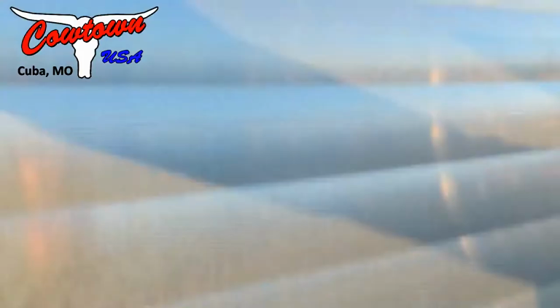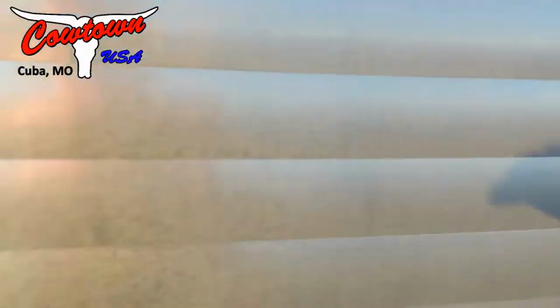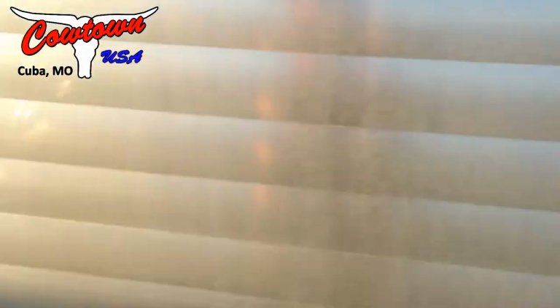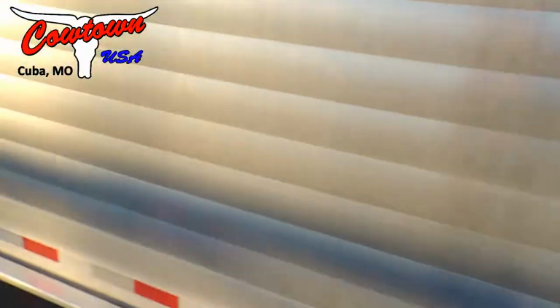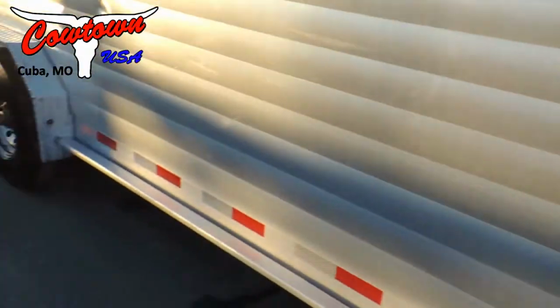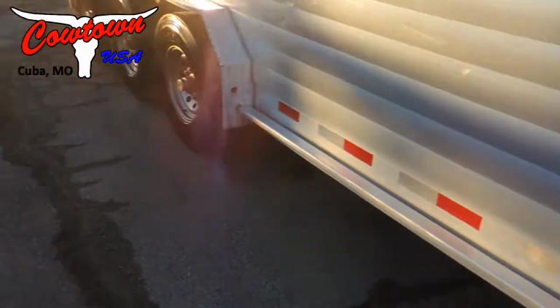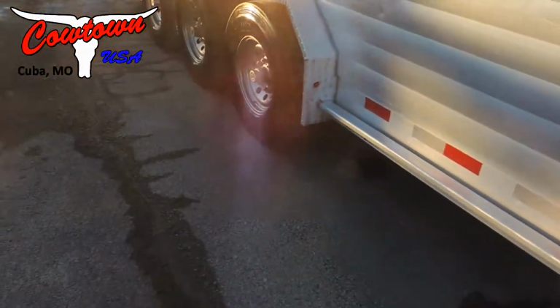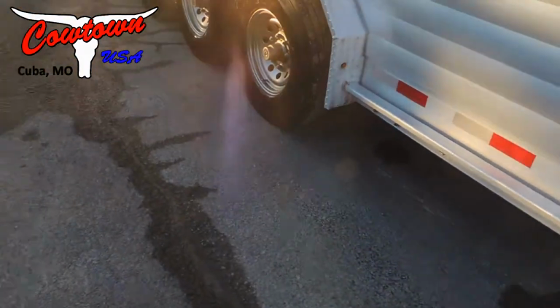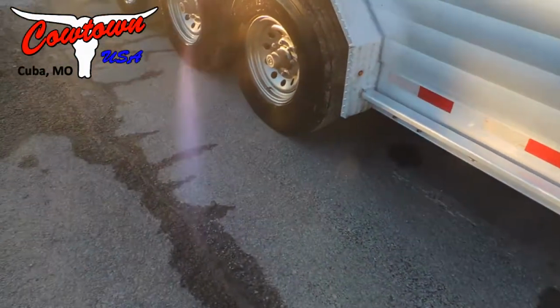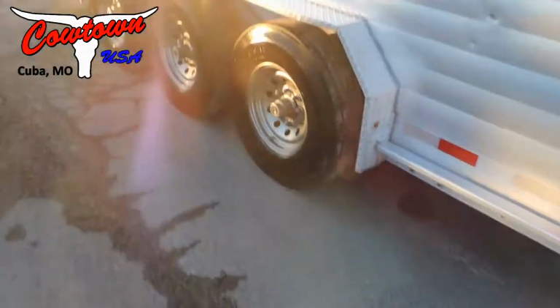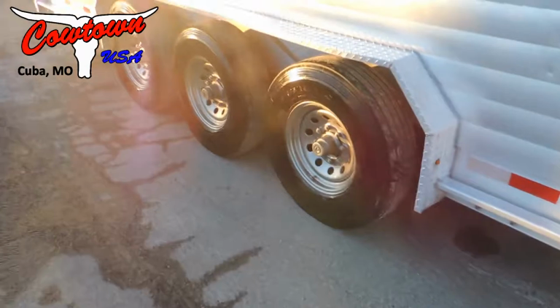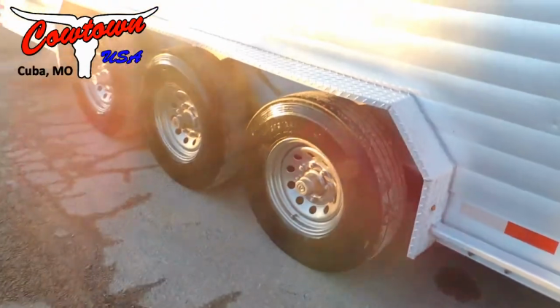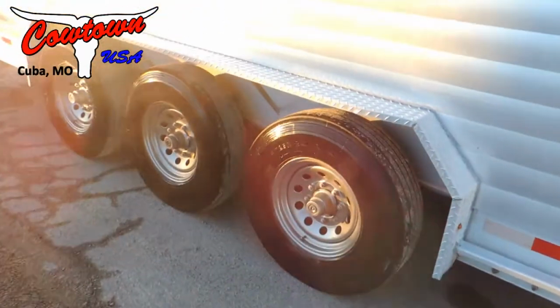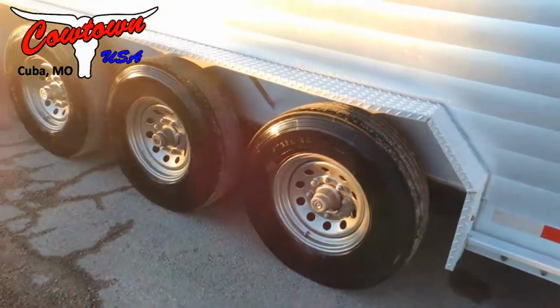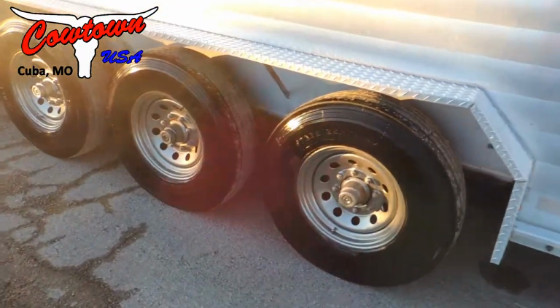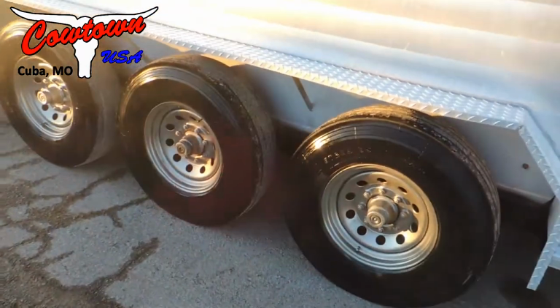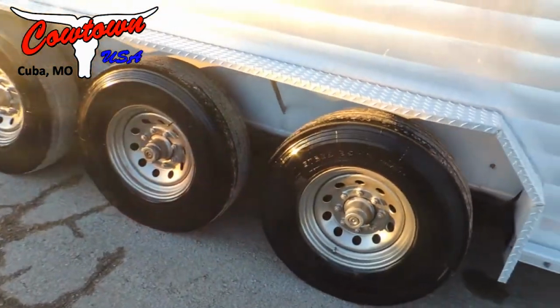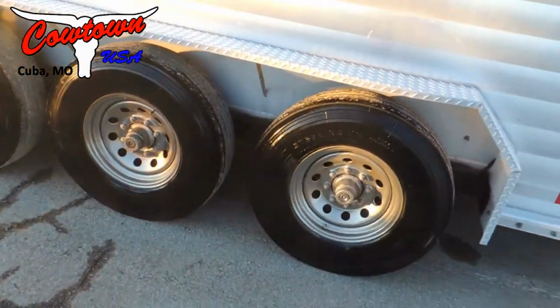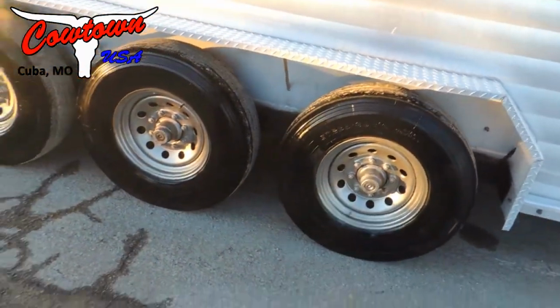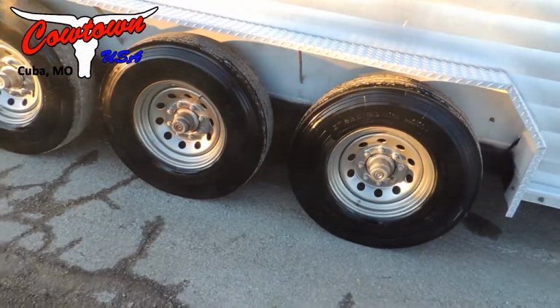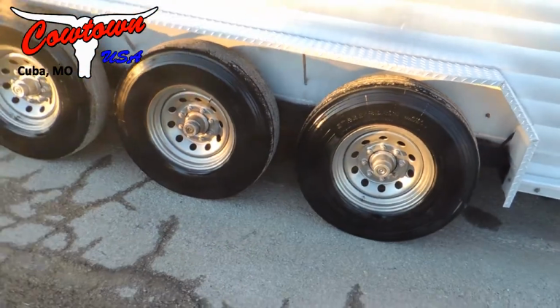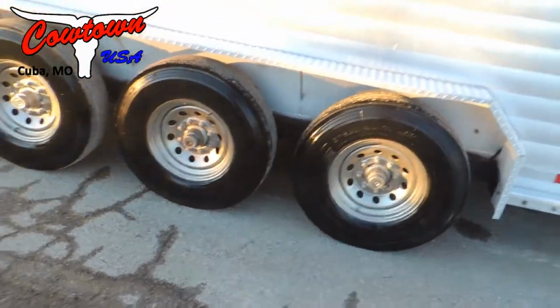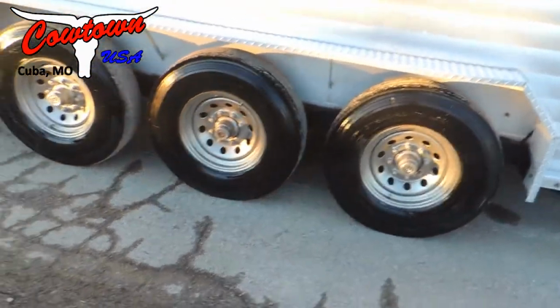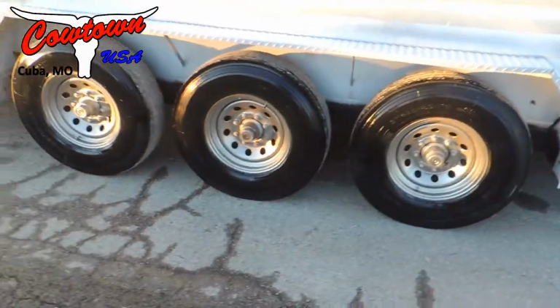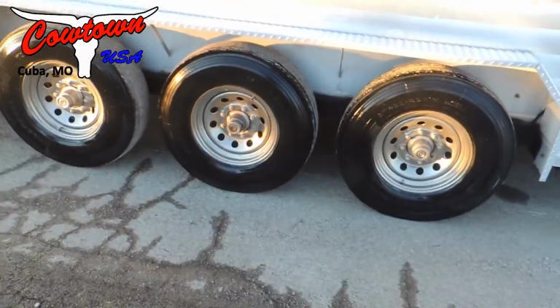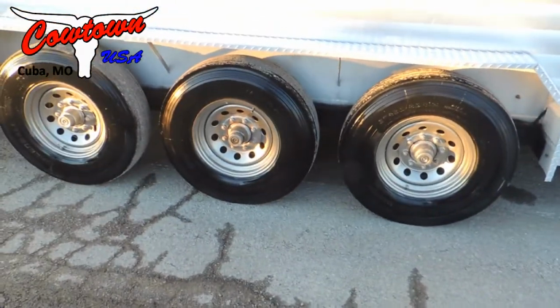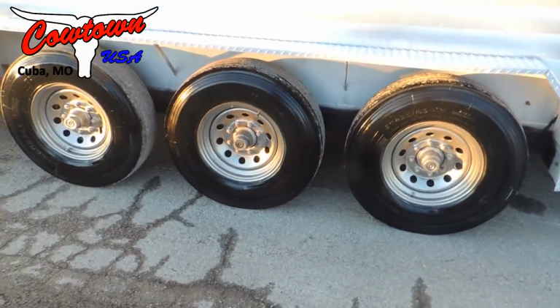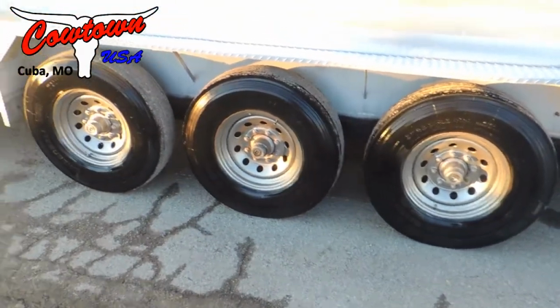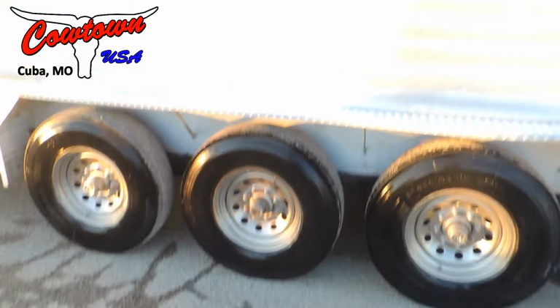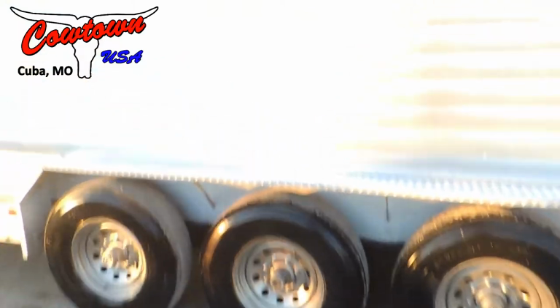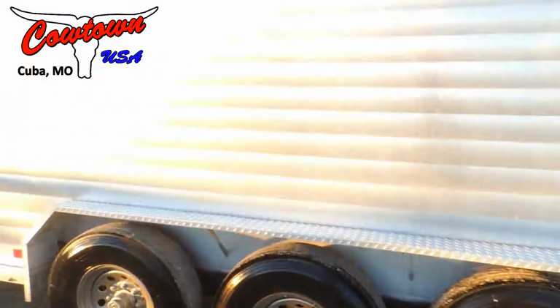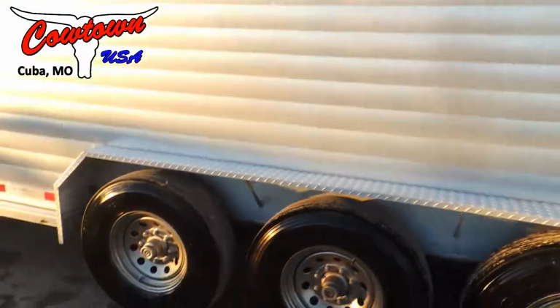14 ply radial tires that are good. Brakes and bearings we just went through, so they're good.